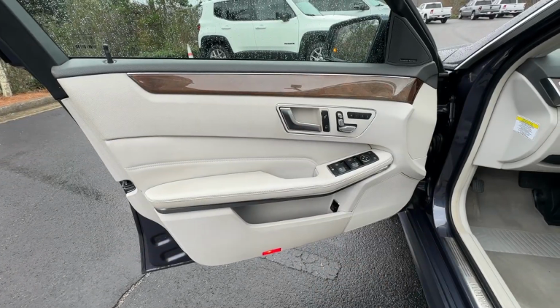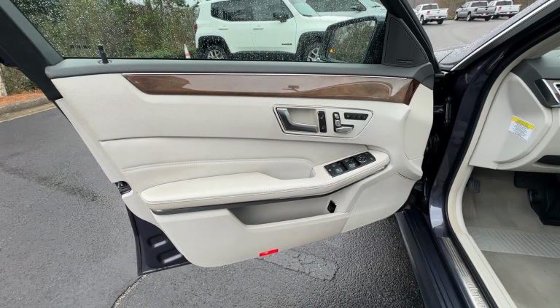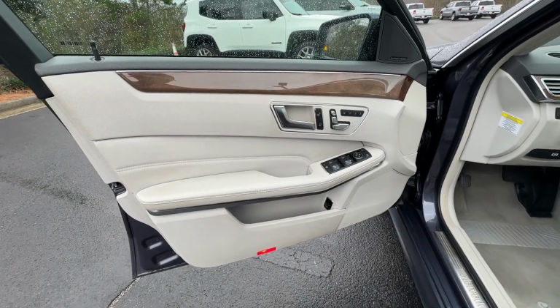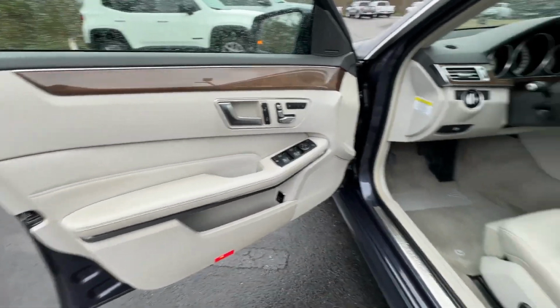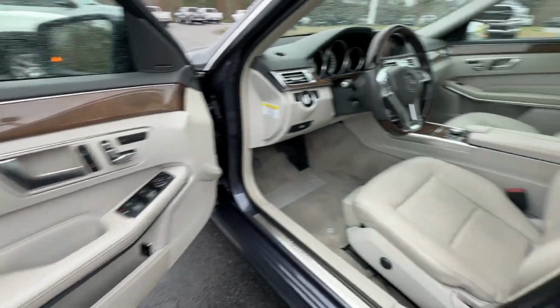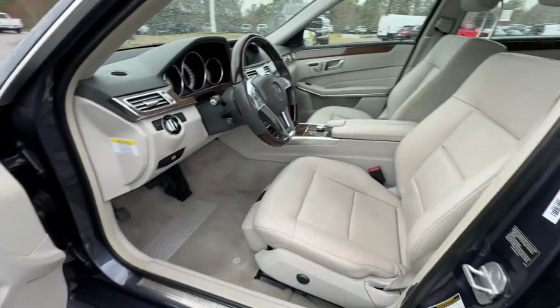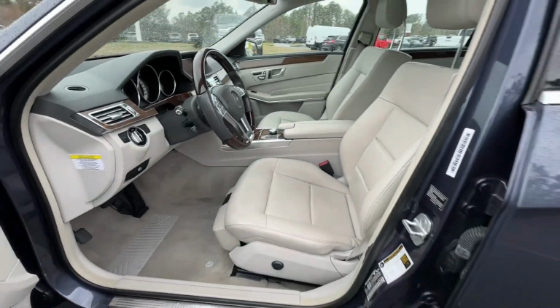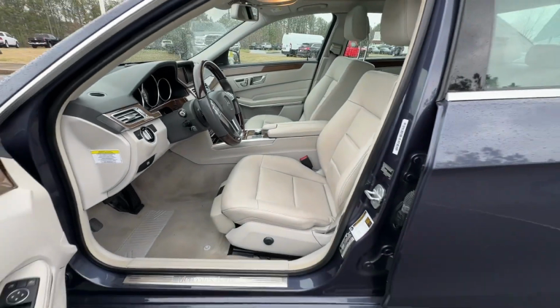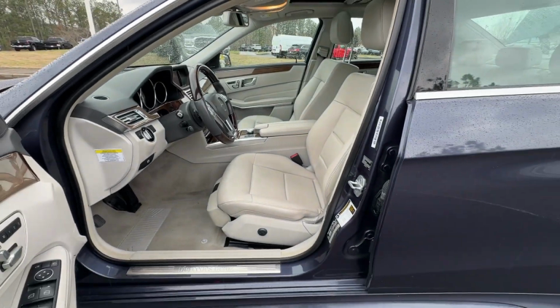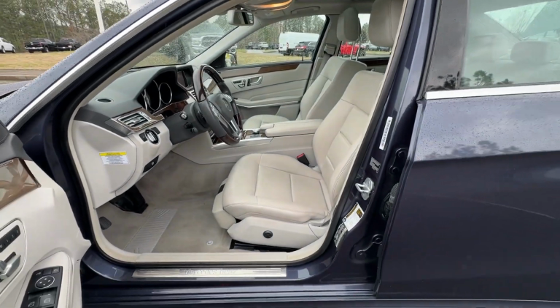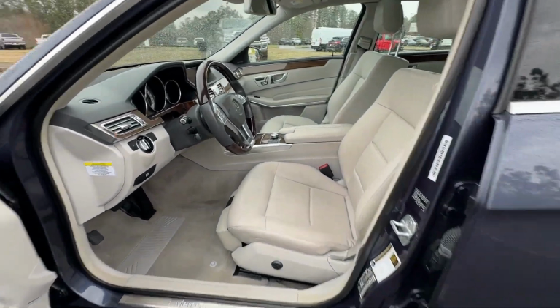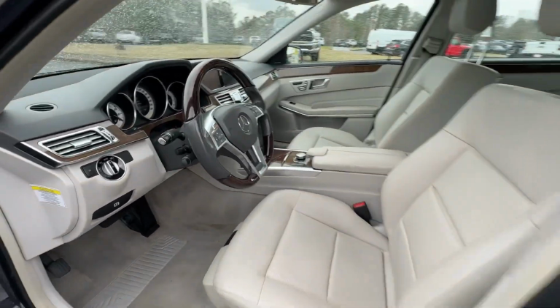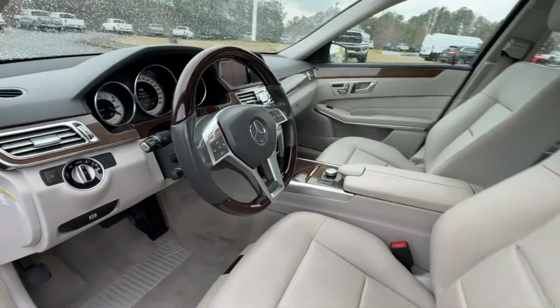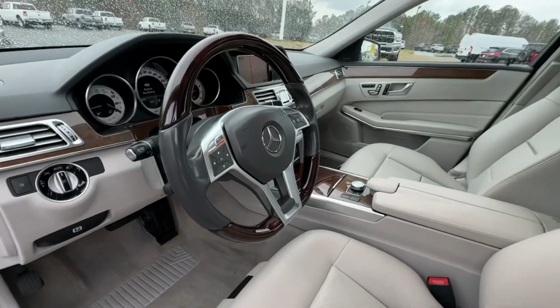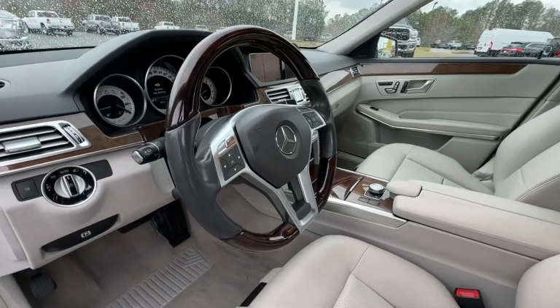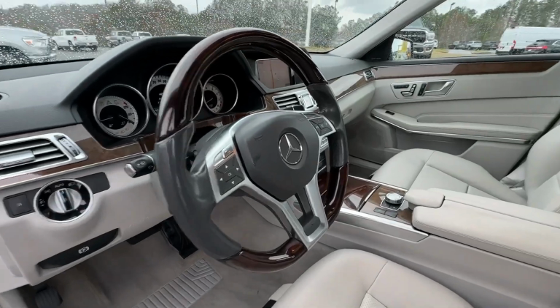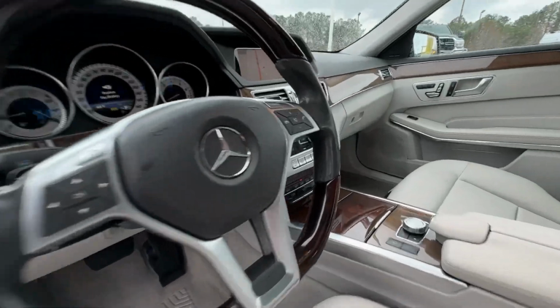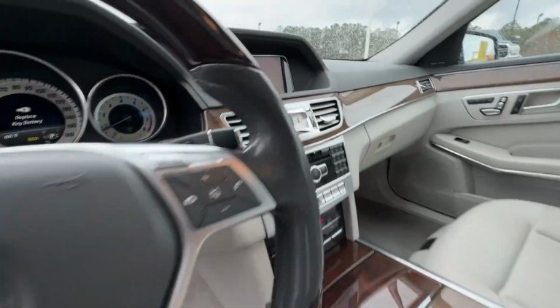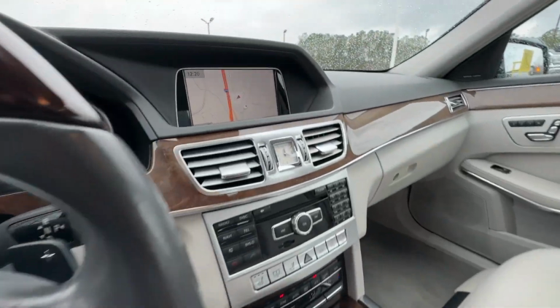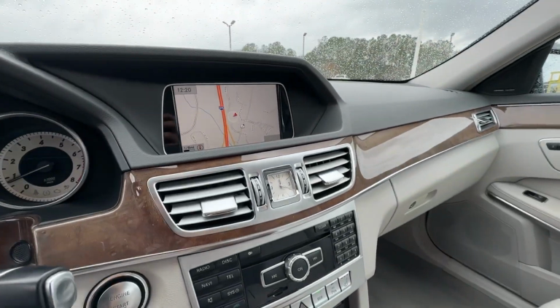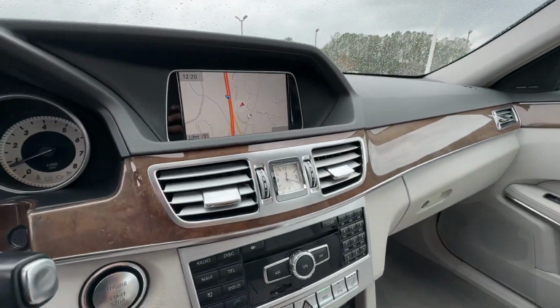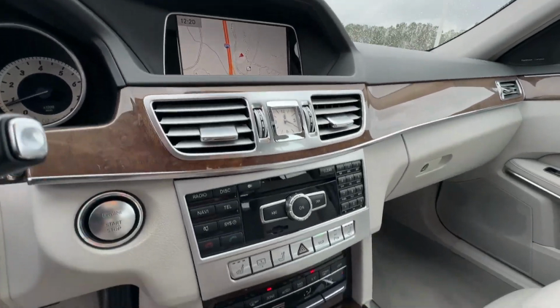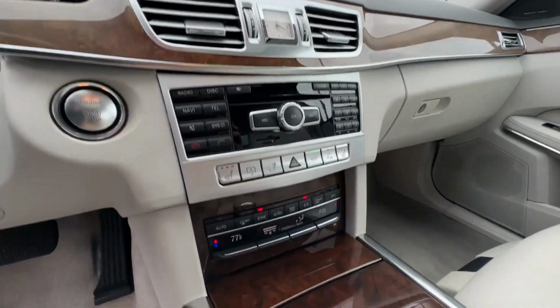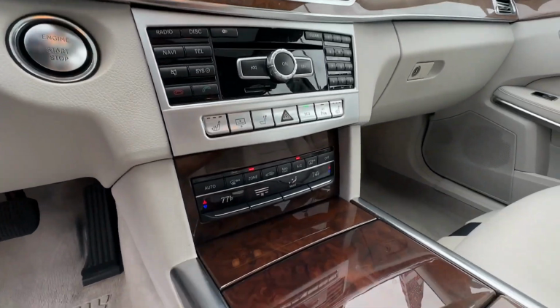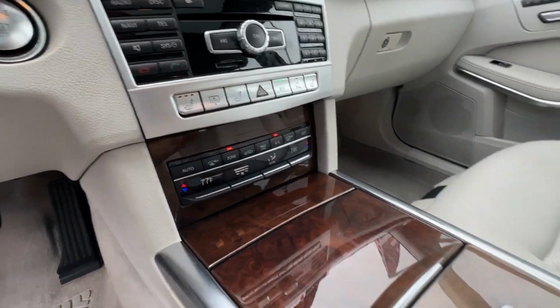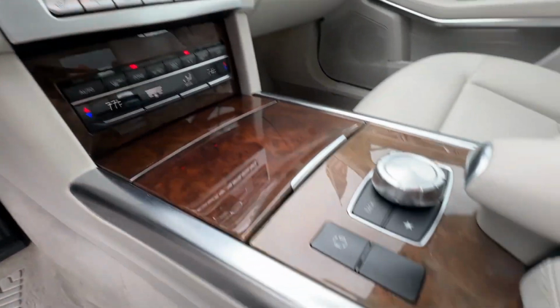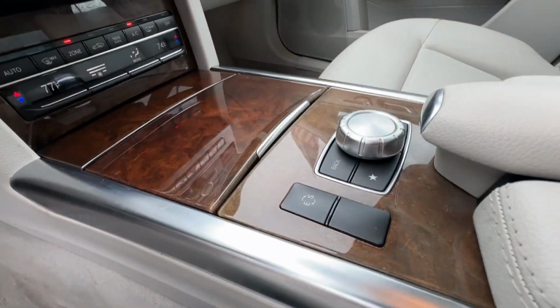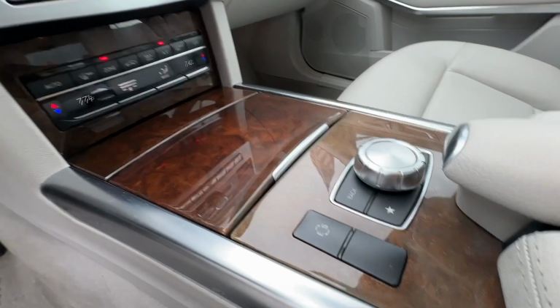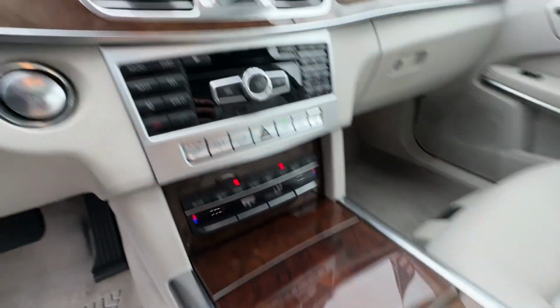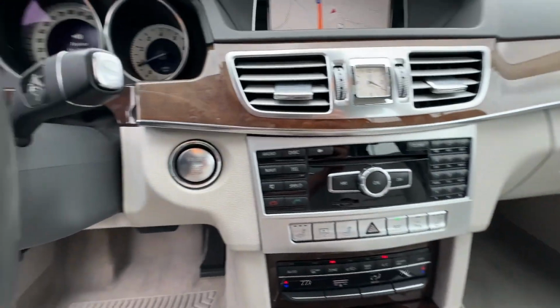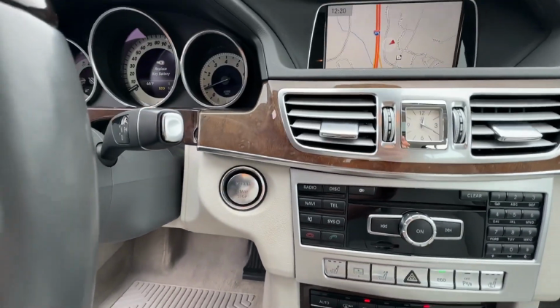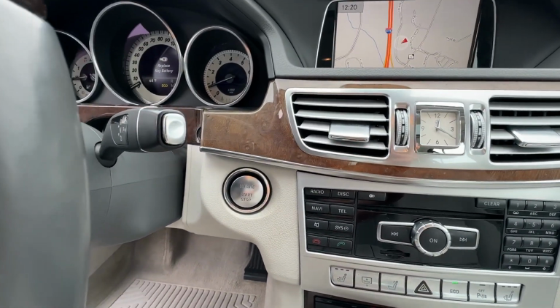Relax and enjoy the confidence that comes with practical luxury in this E-Class. Treat yourself to a test drive today — our staff will toss you the keys and give you an outstanding customer experience.